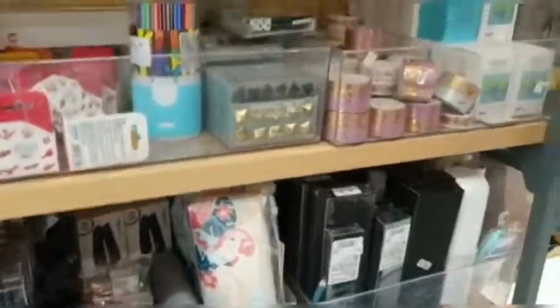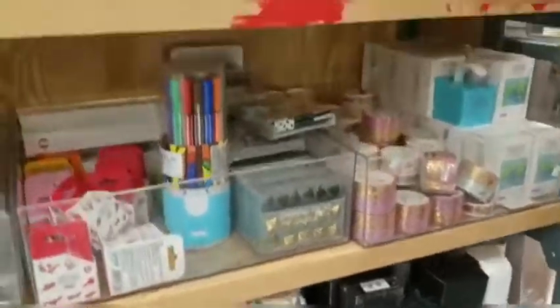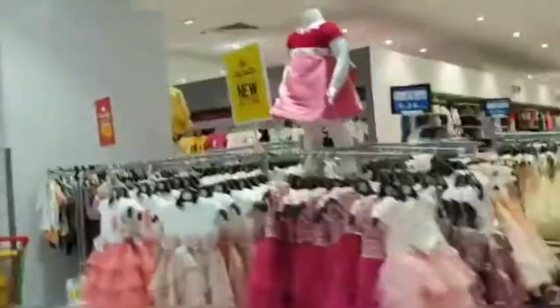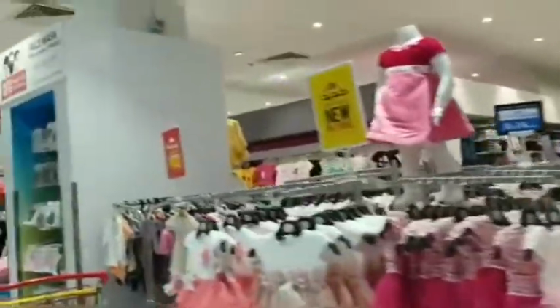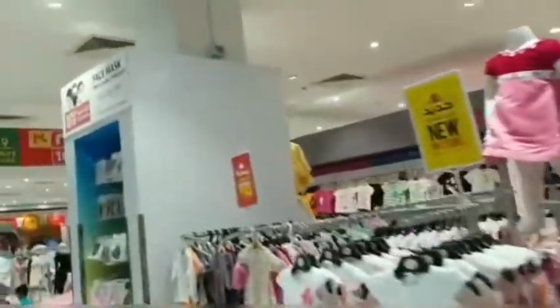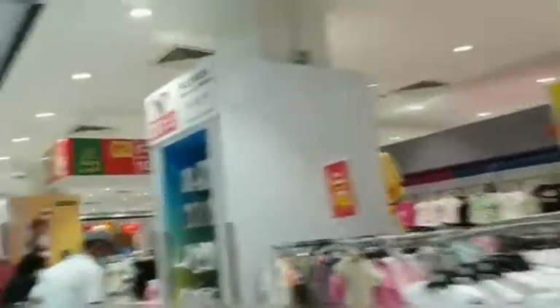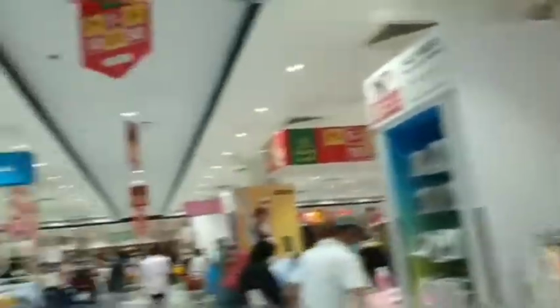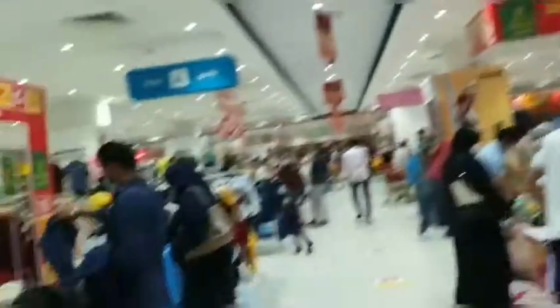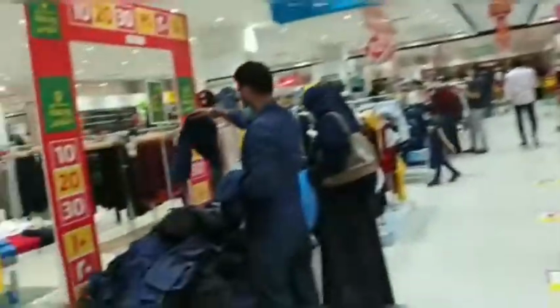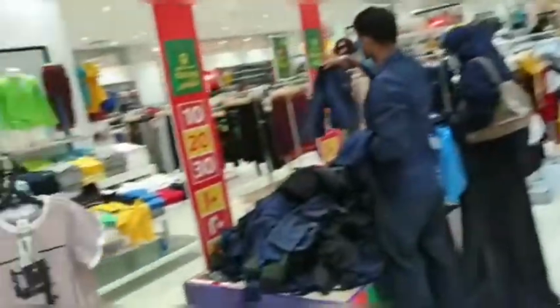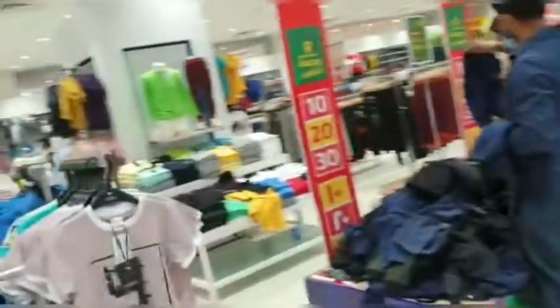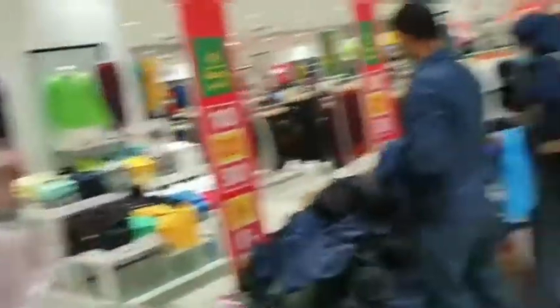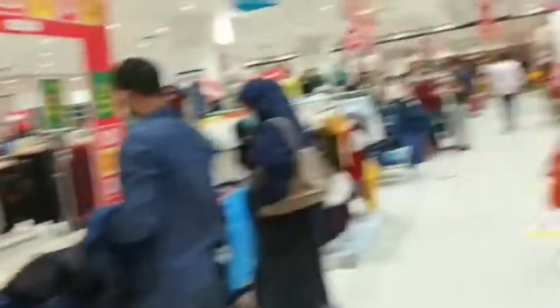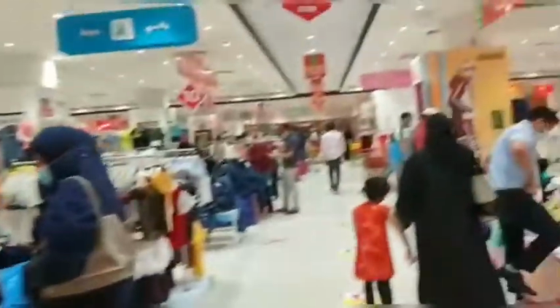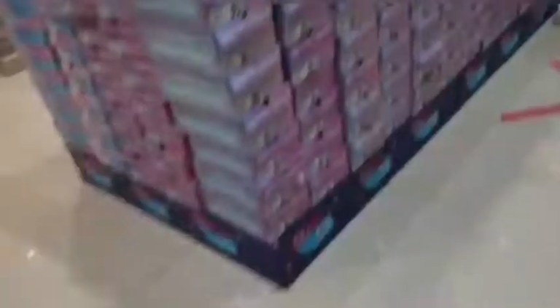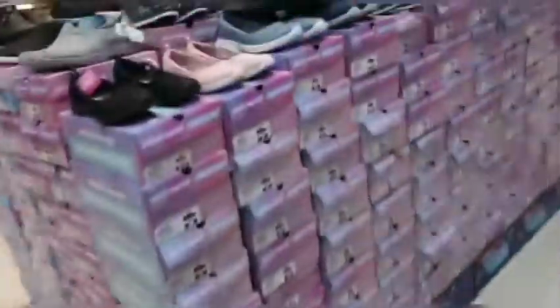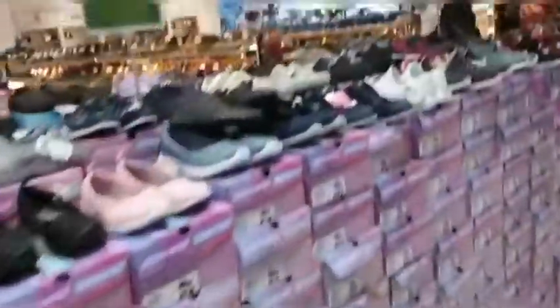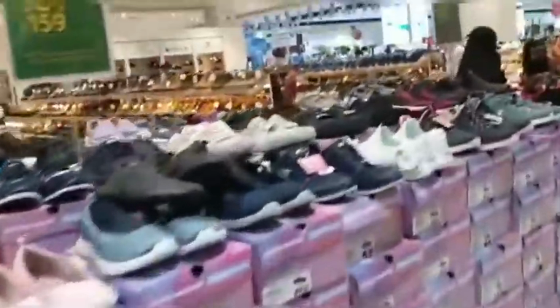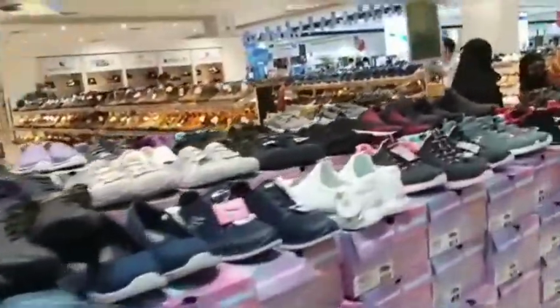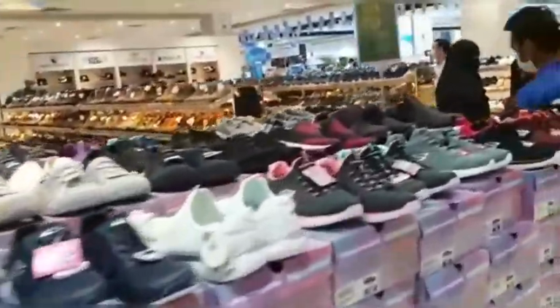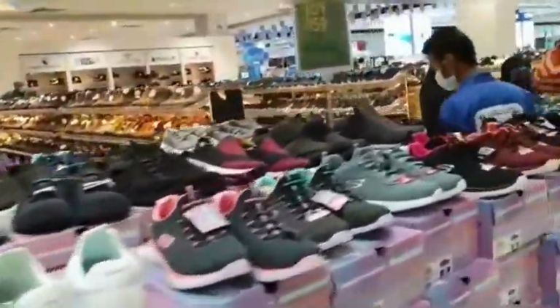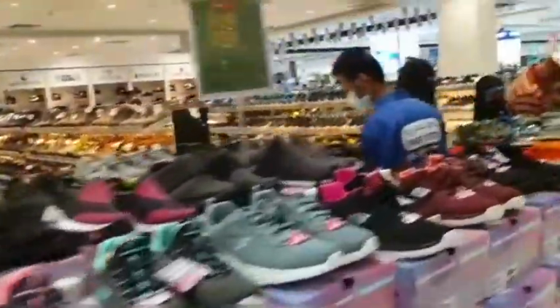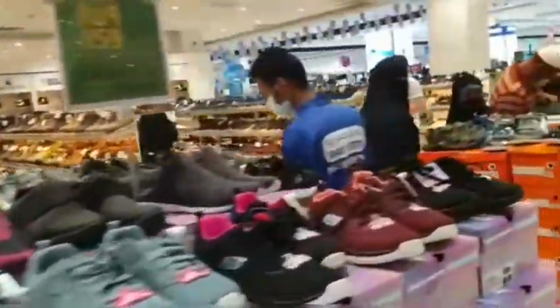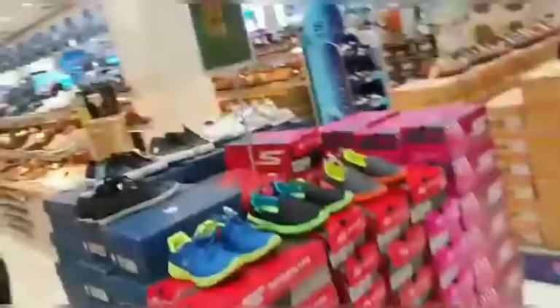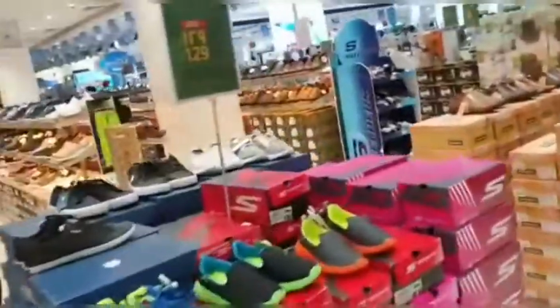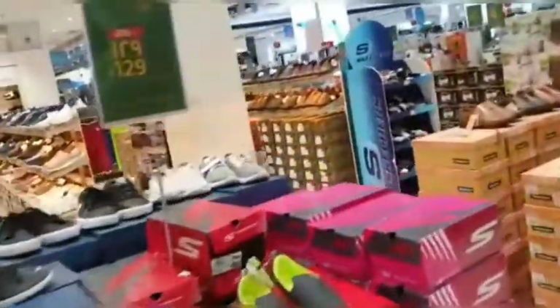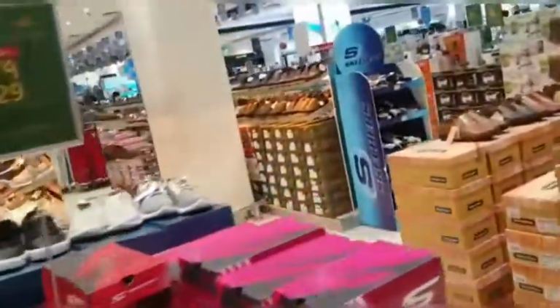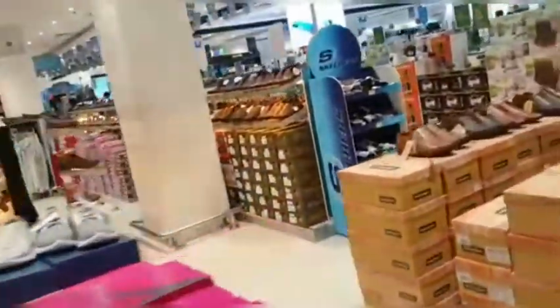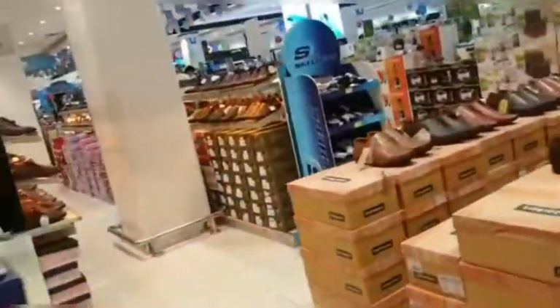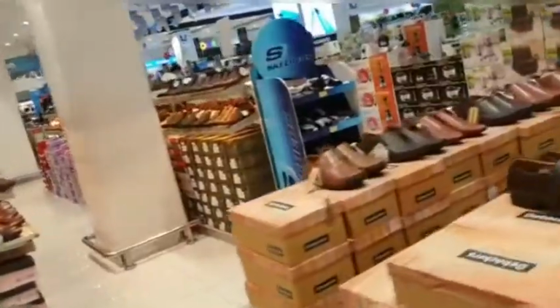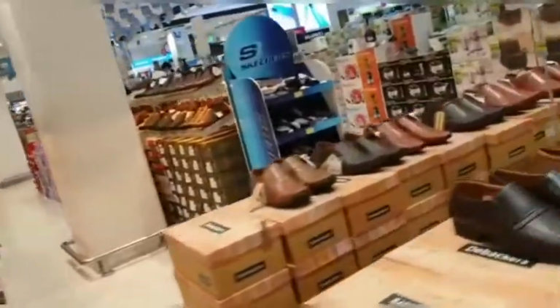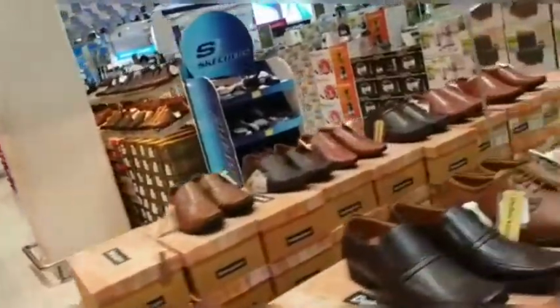So guys, here I am continuing through LuLu Market. You can see, girls, how nice the shoes are — and for boys, there are also very nice shoes available here. There are quite a few shoe options to look at.